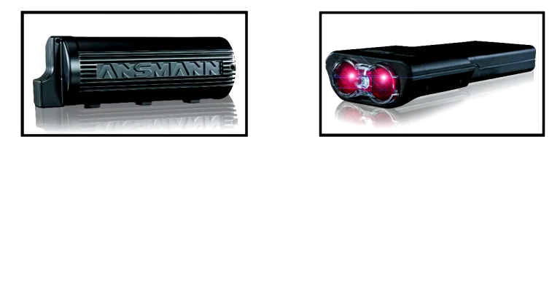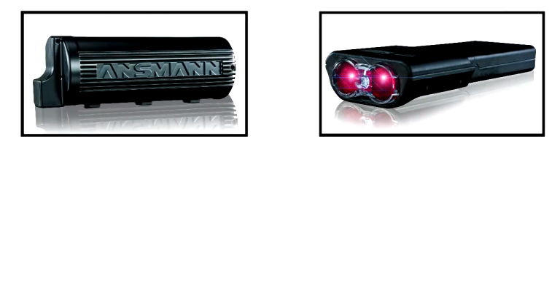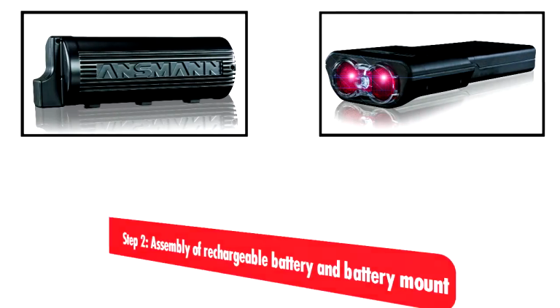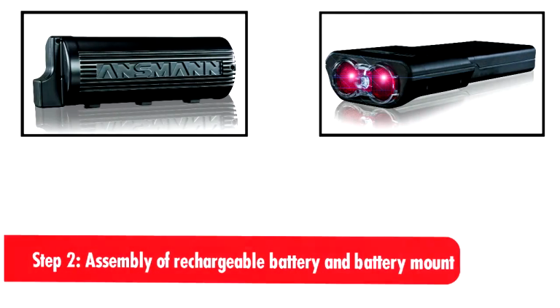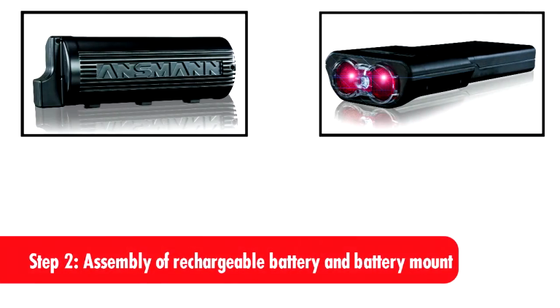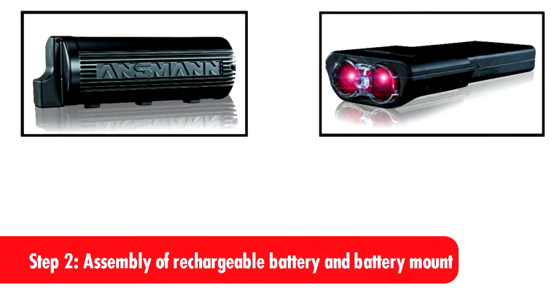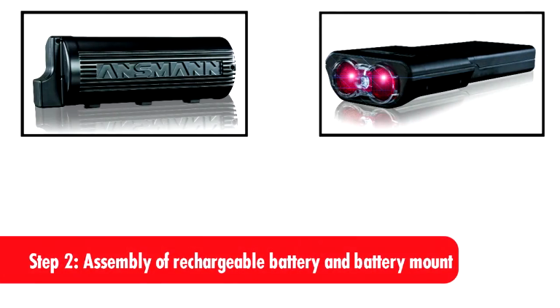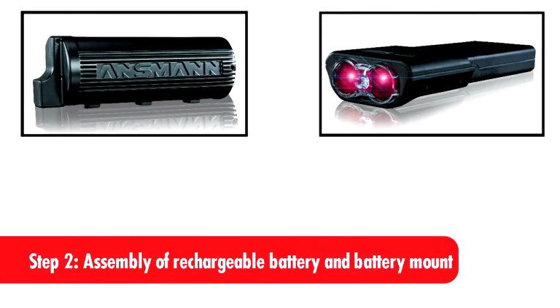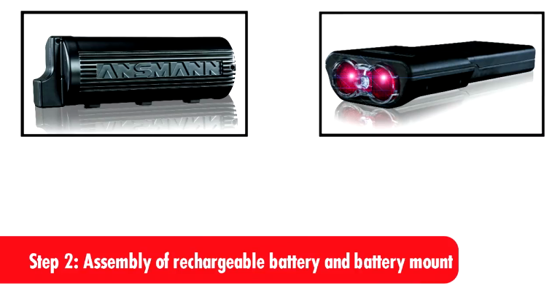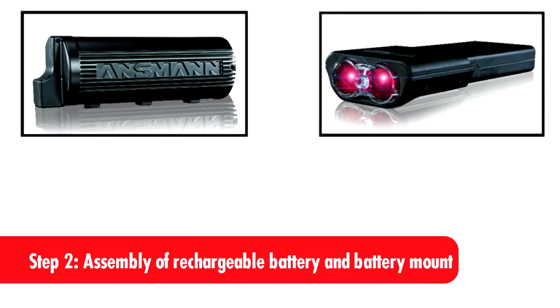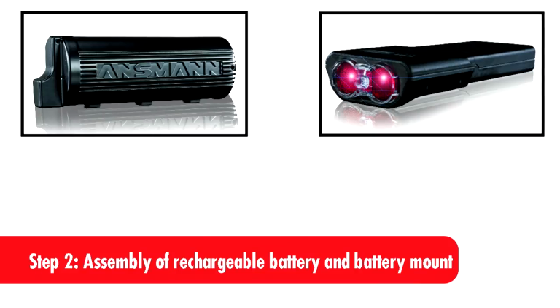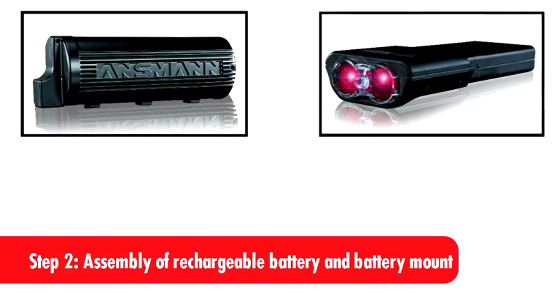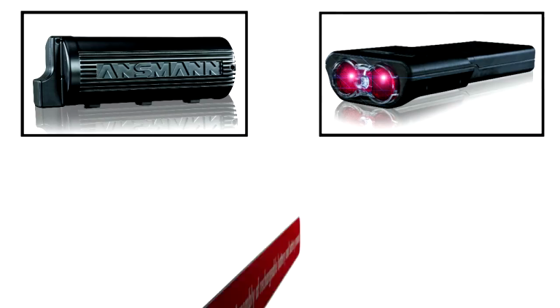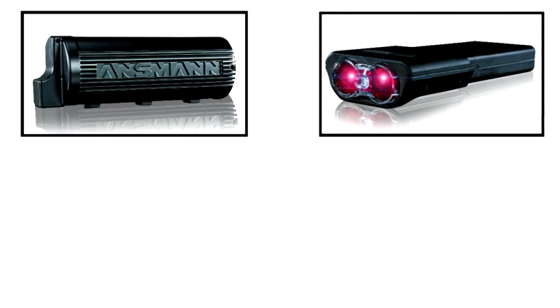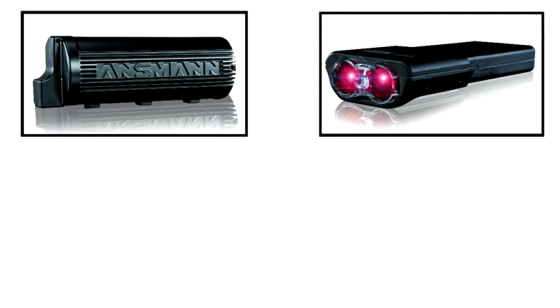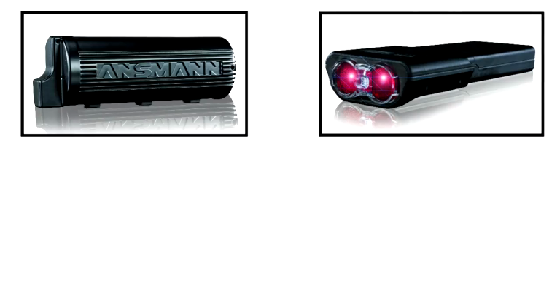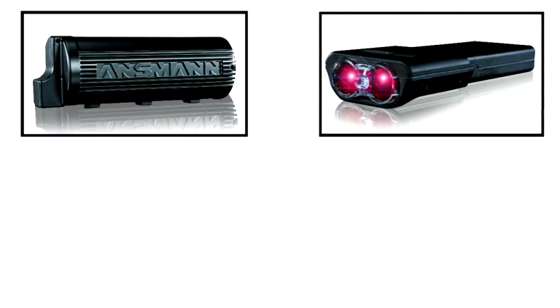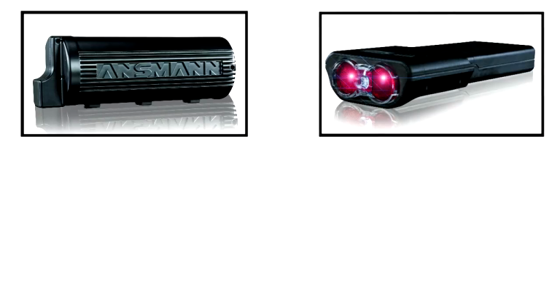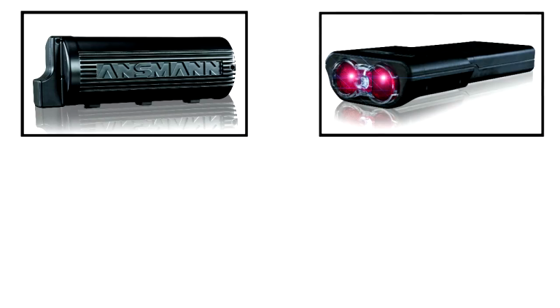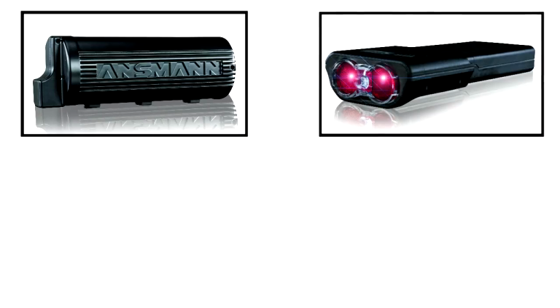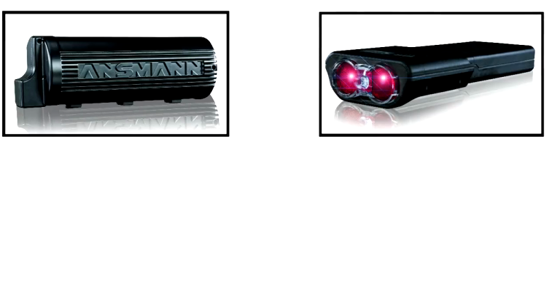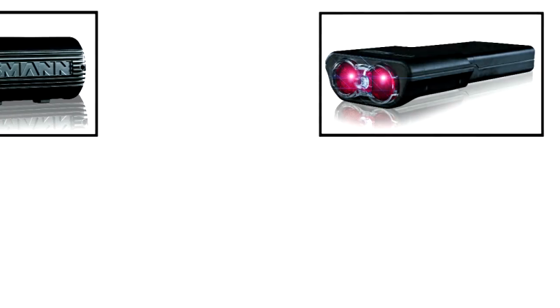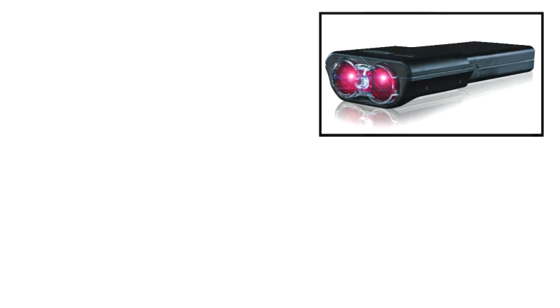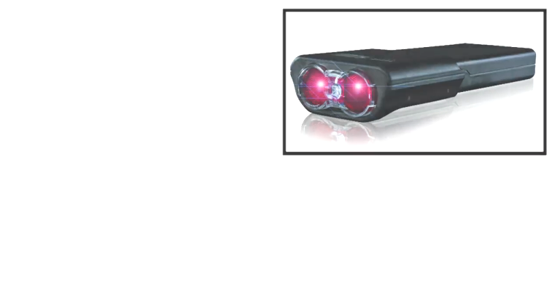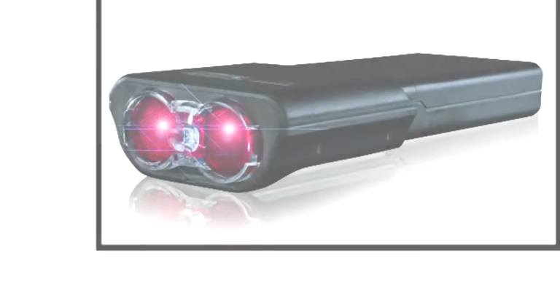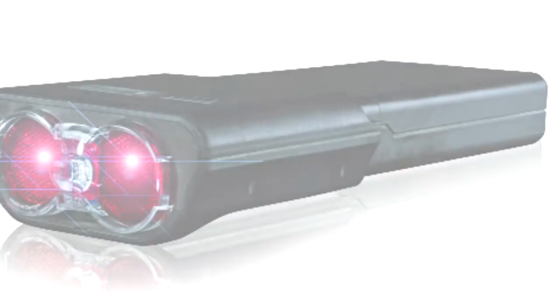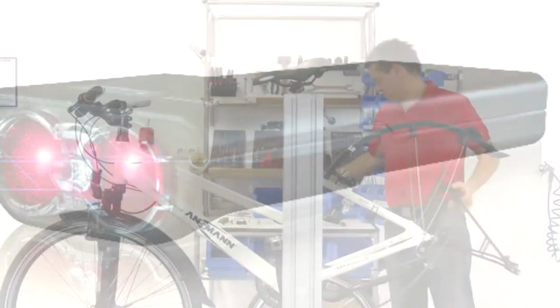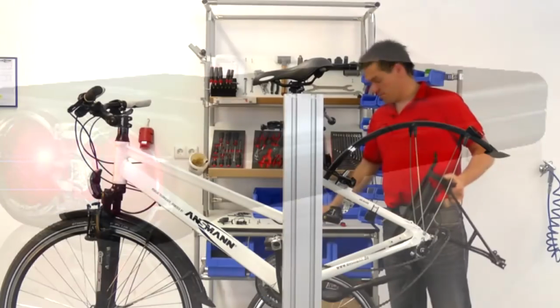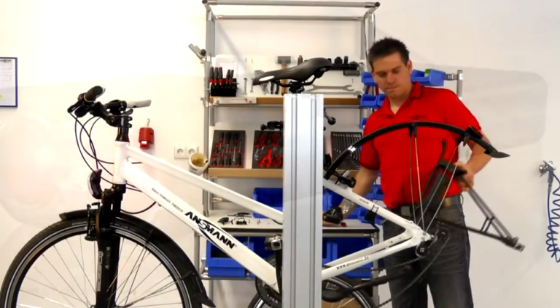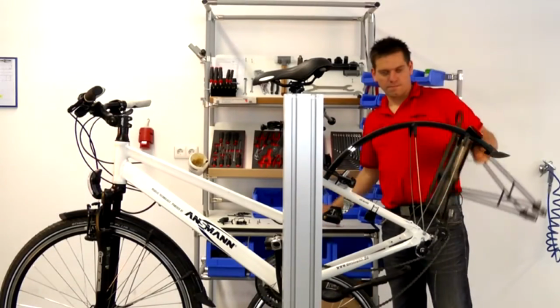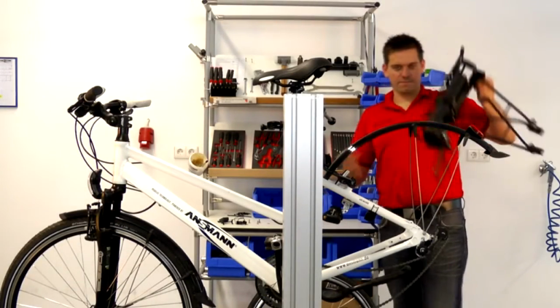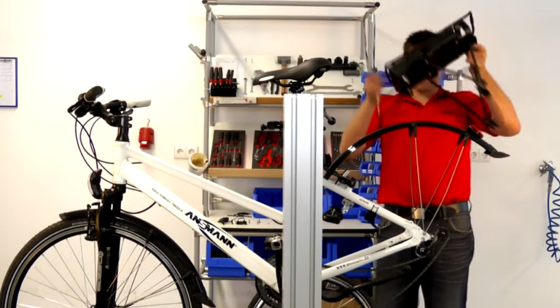You can choose between two different rechargeable battery options. We will show you how. Before the fitting of the battery mount, attach the rechargeable battery box to the battery mount.